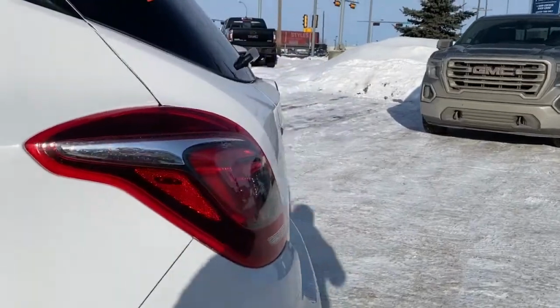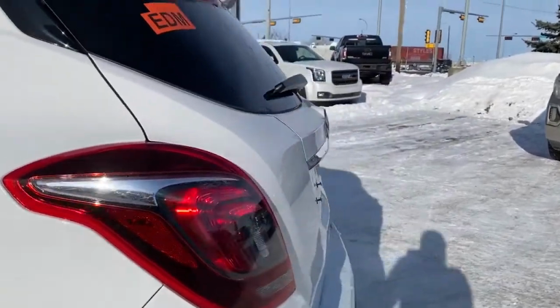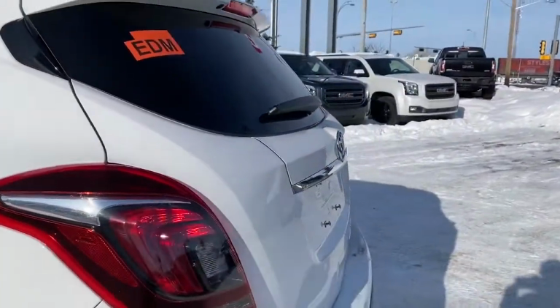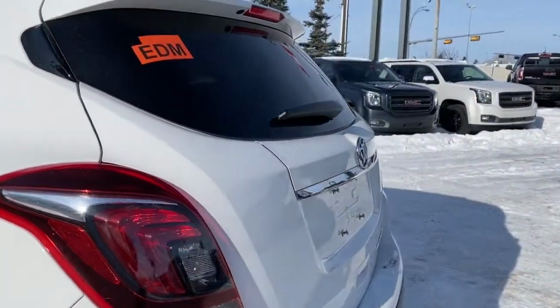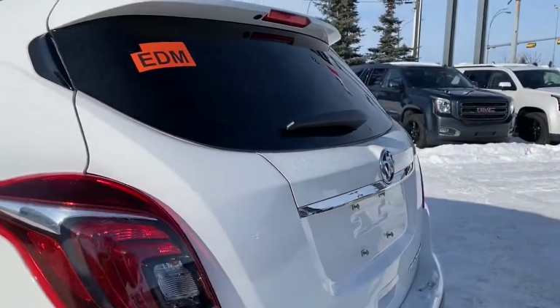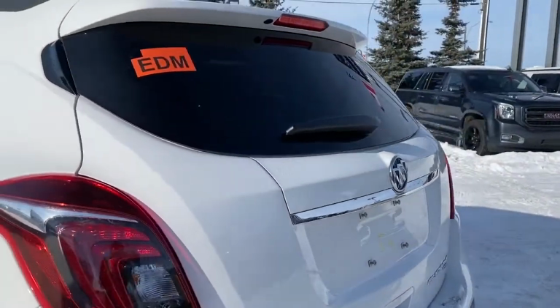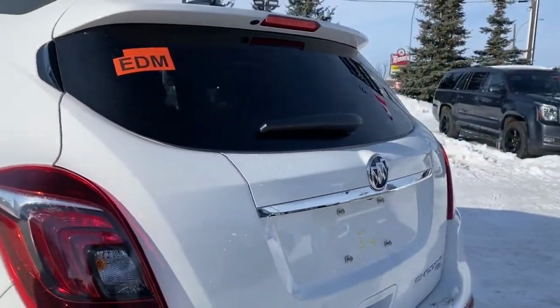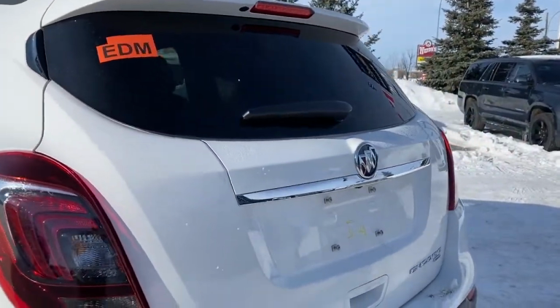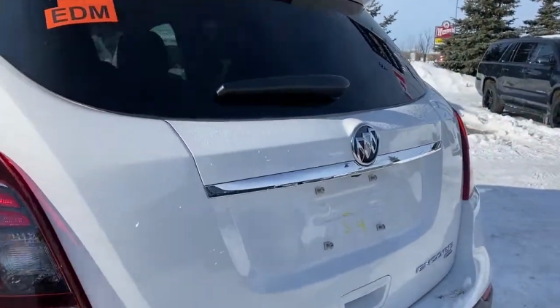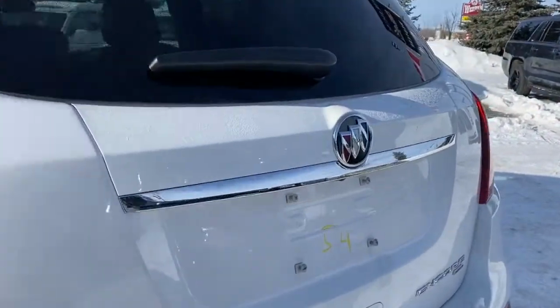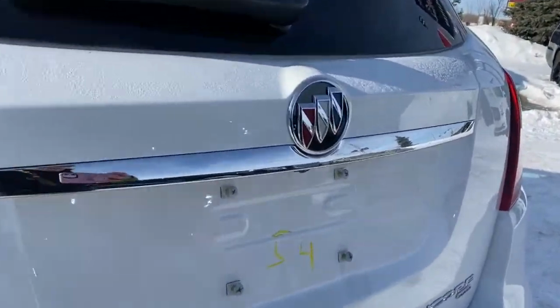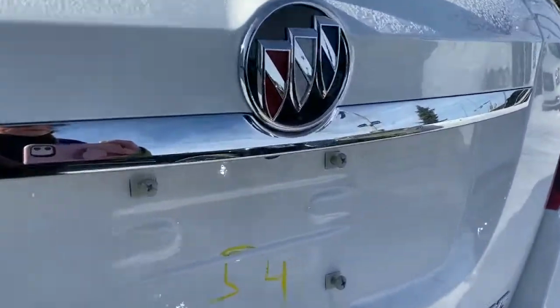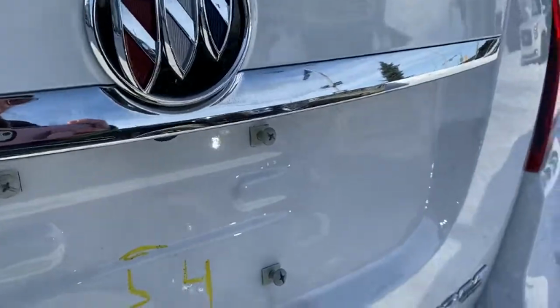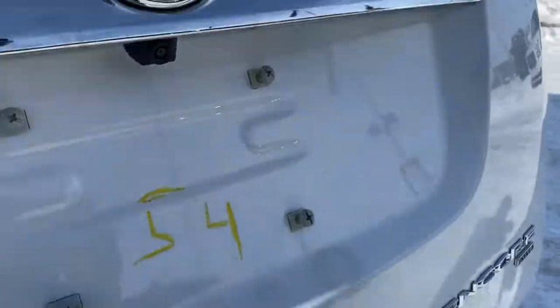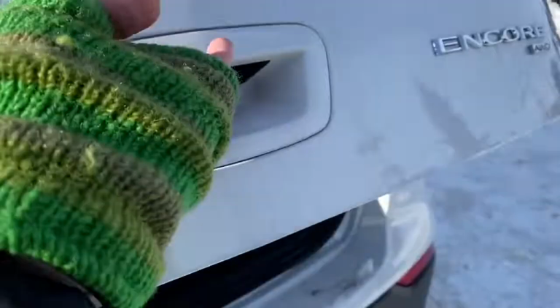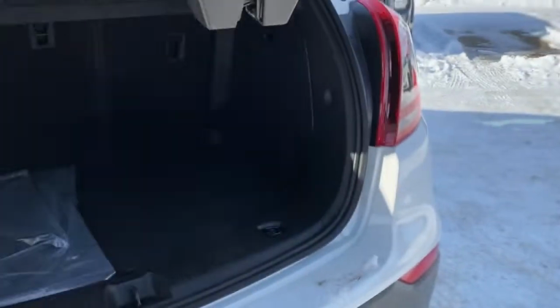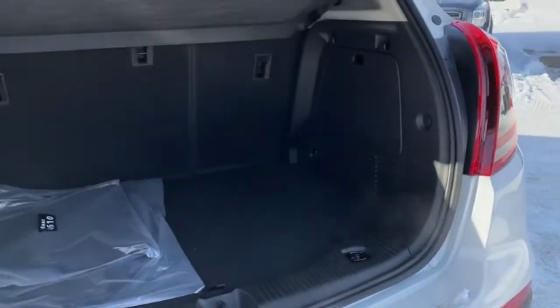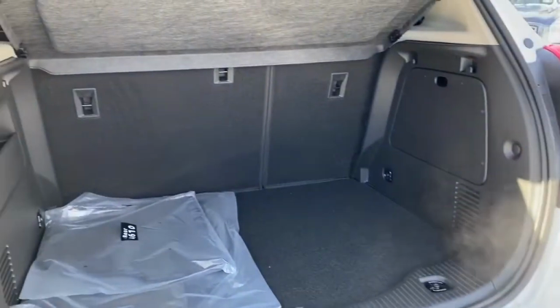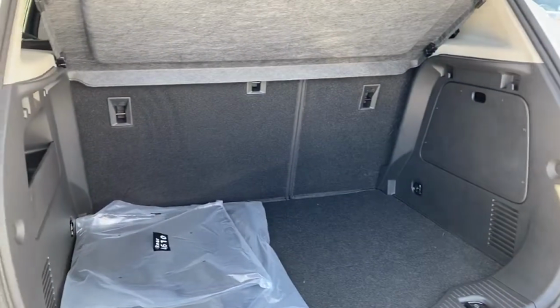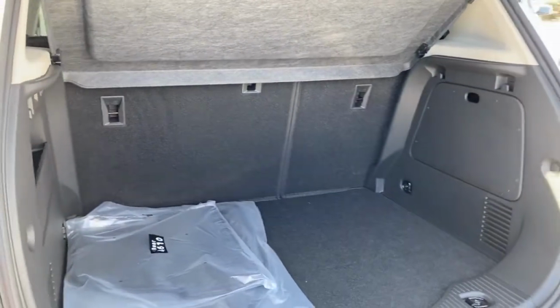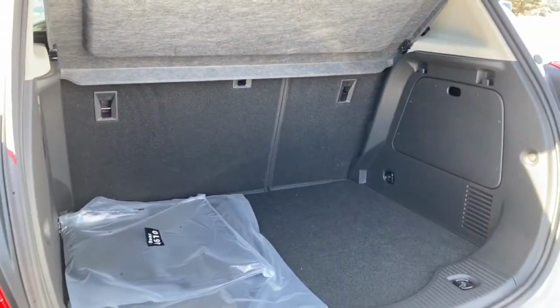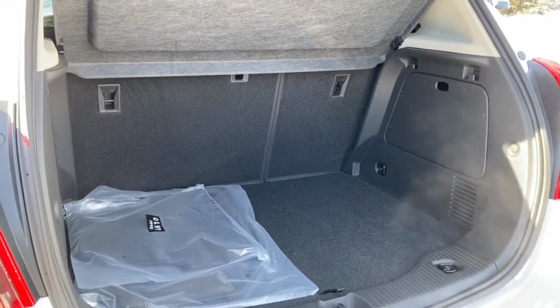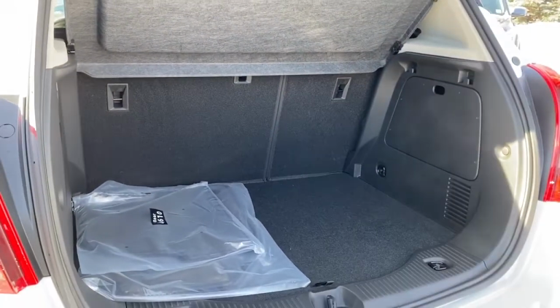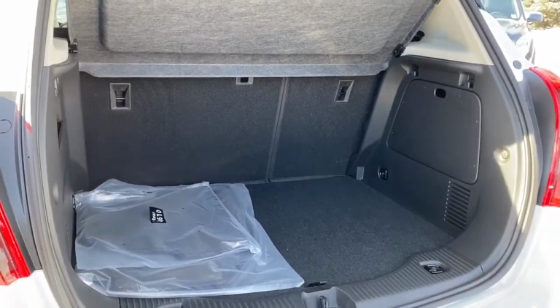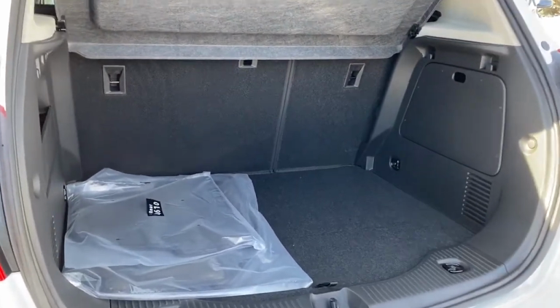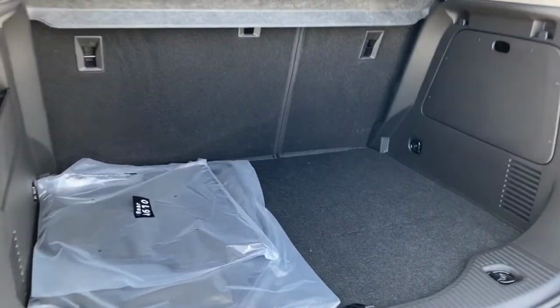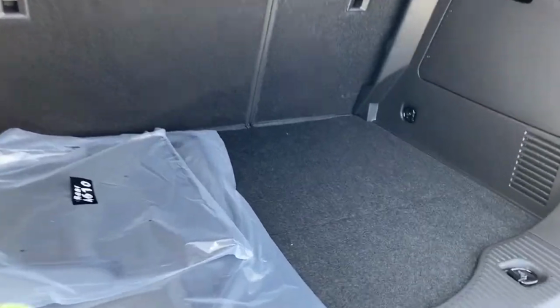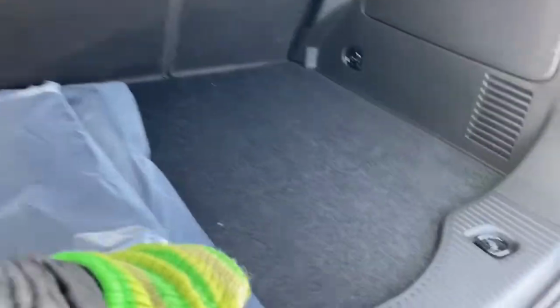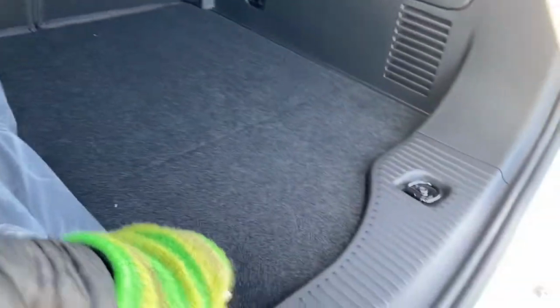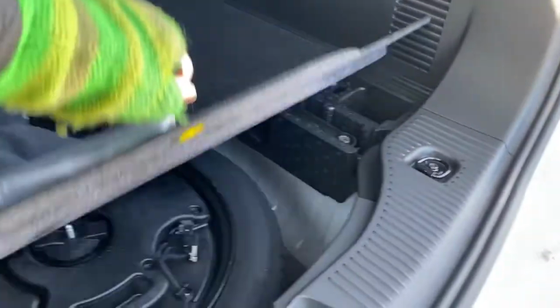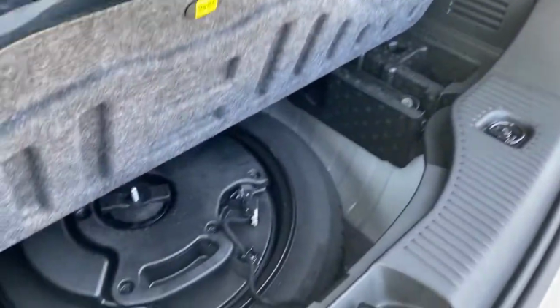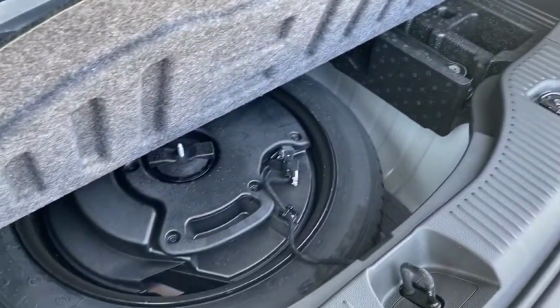At the rear we've got our rear window wiper and washer. Next I'll open up the trunk and we'll take a look in the back — we've got some cargo hooks as well as a storage compartment located down below.